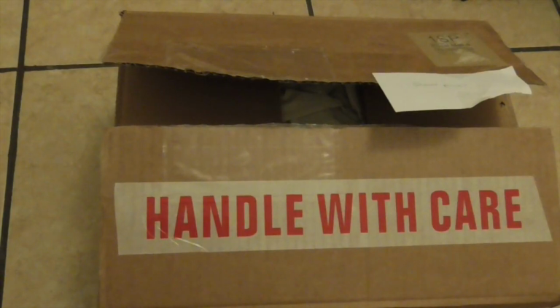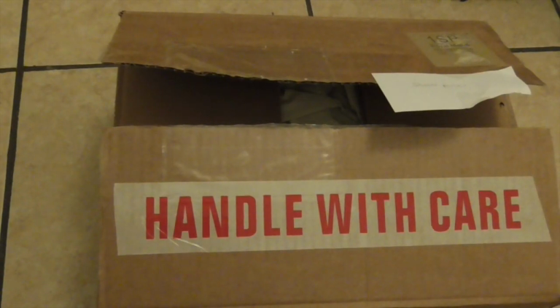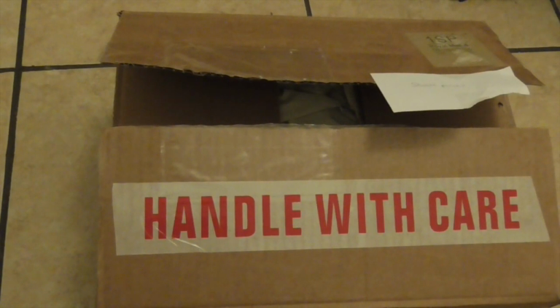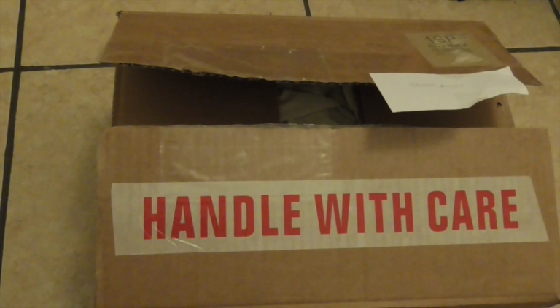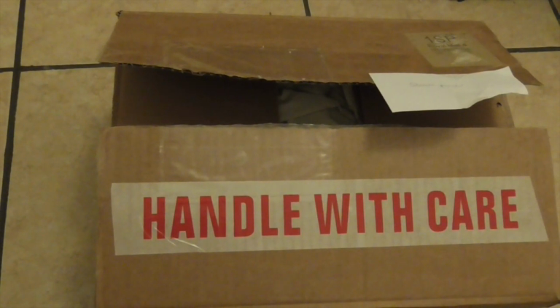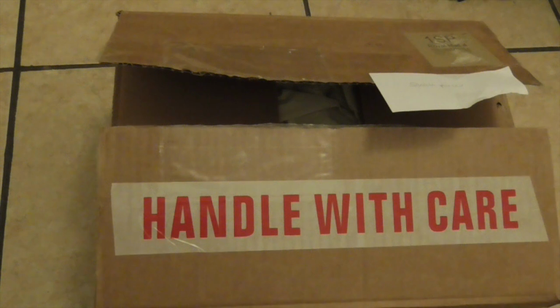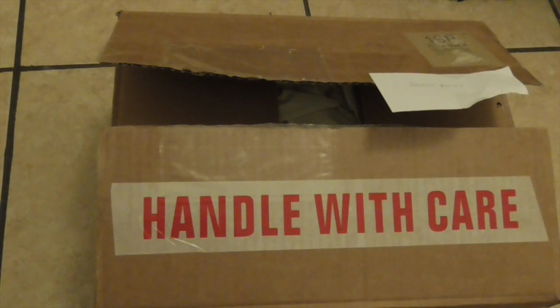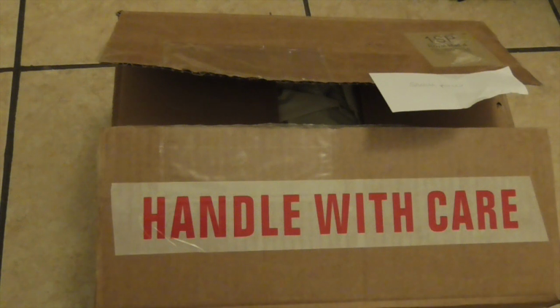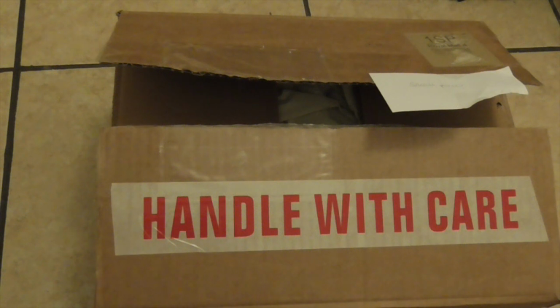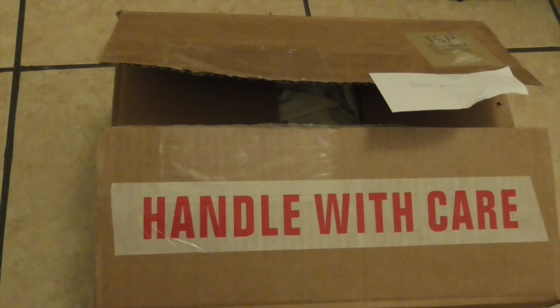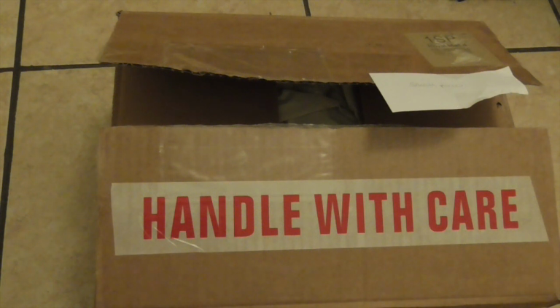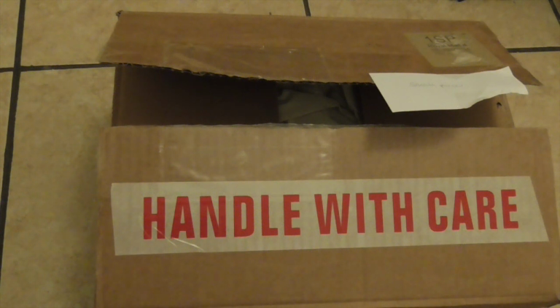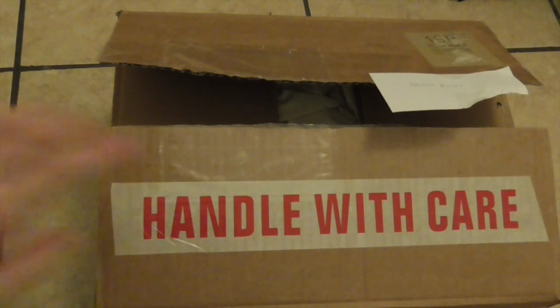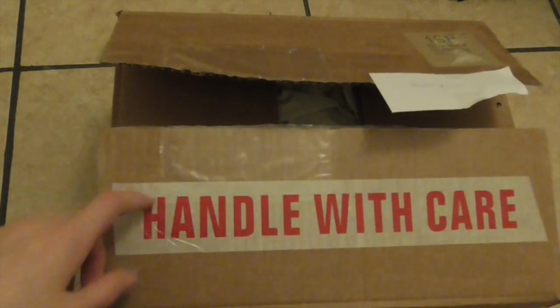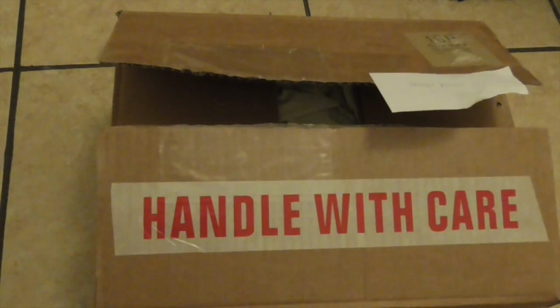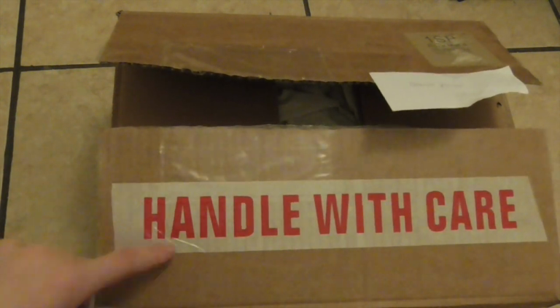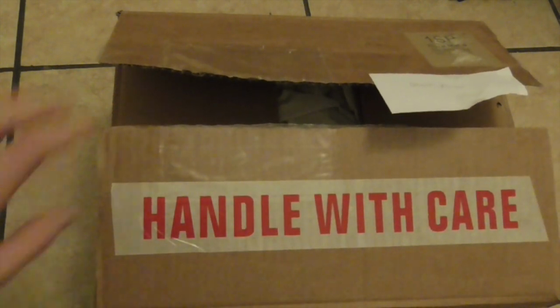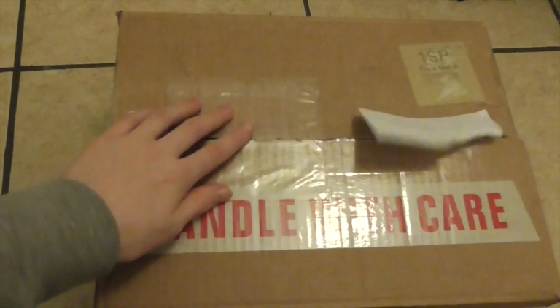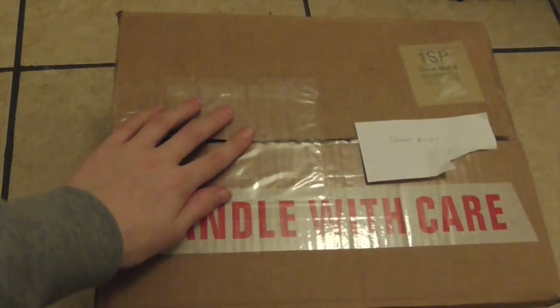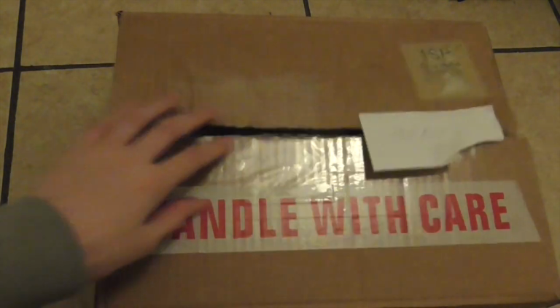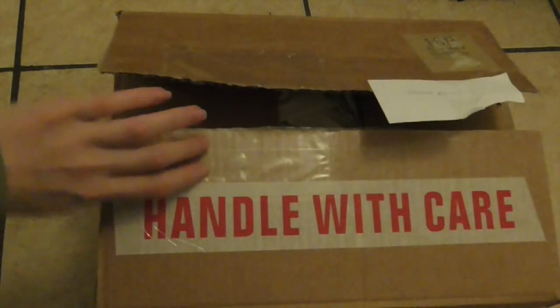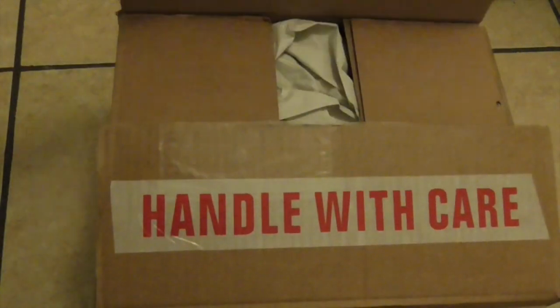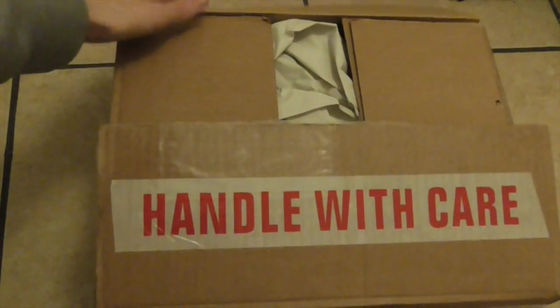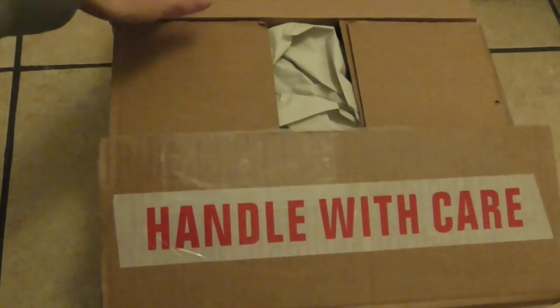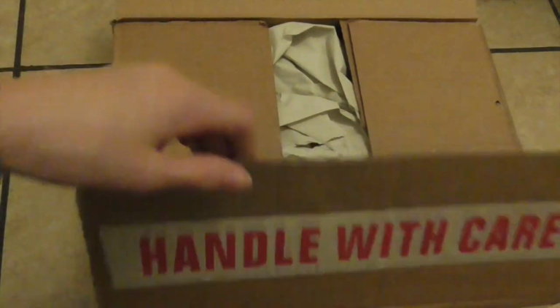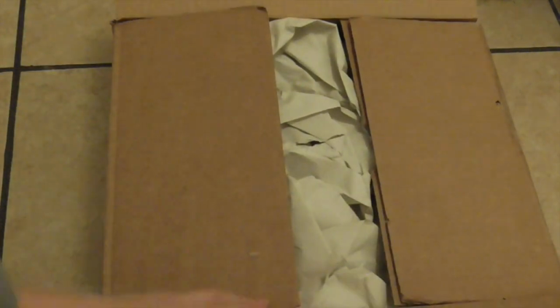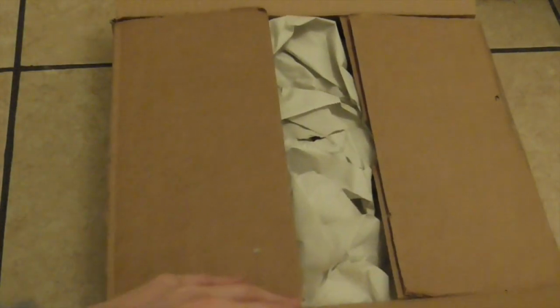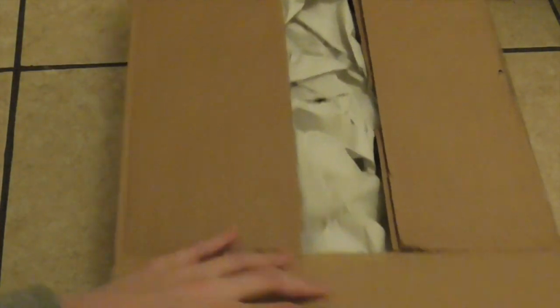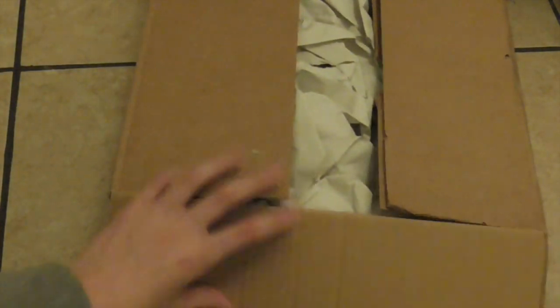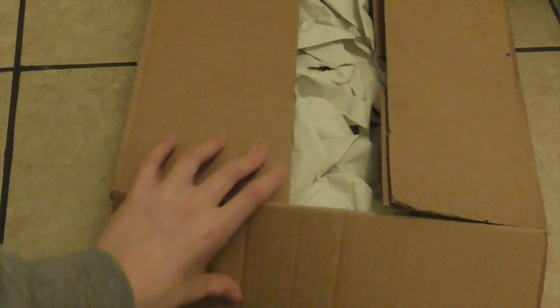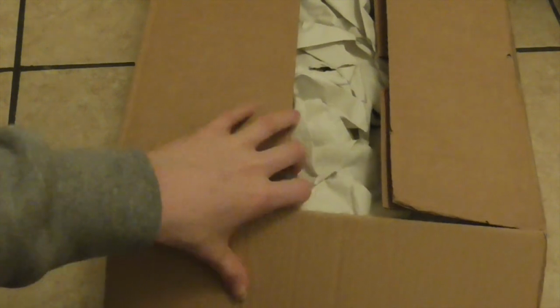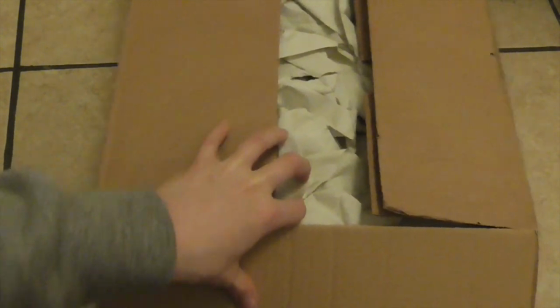Well hello guys, AmazingLego123 here, this time with a haul video. As you can see this box here — handle with care, small parcel — but anyway let's open this up and then you will see what we have in here.